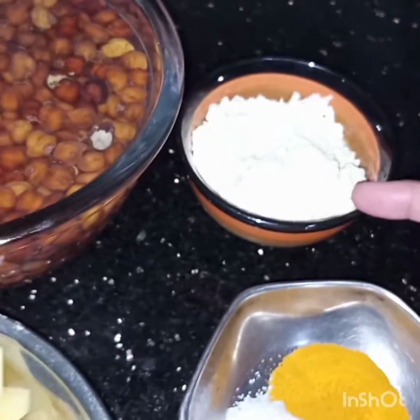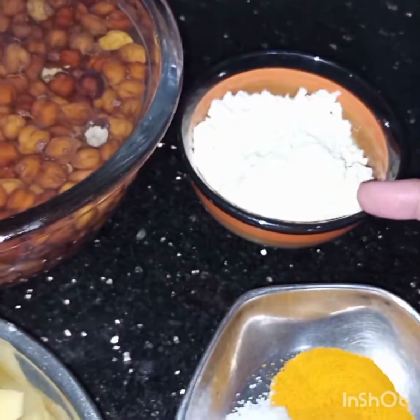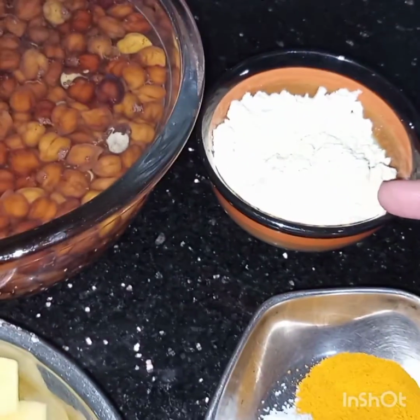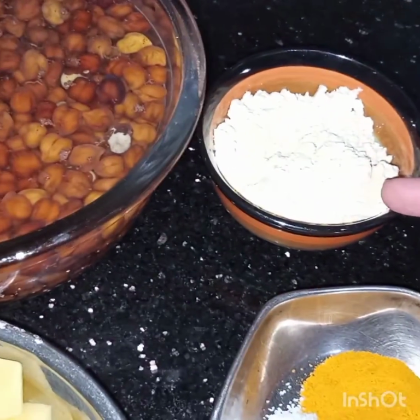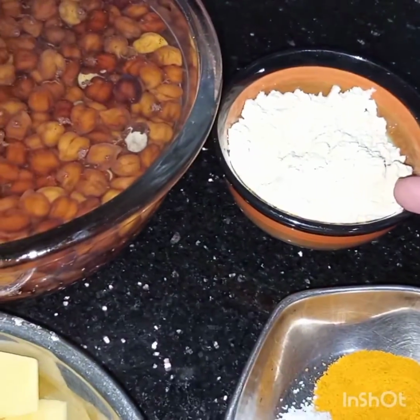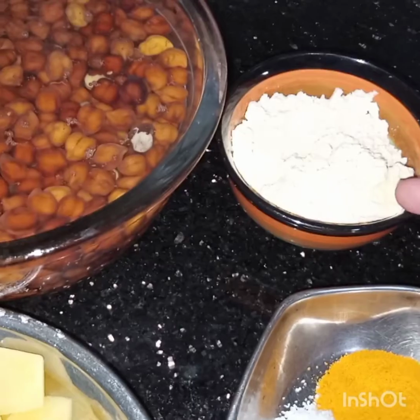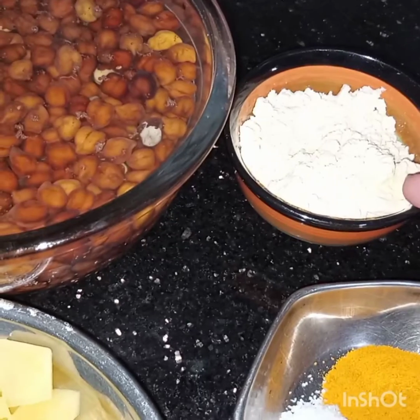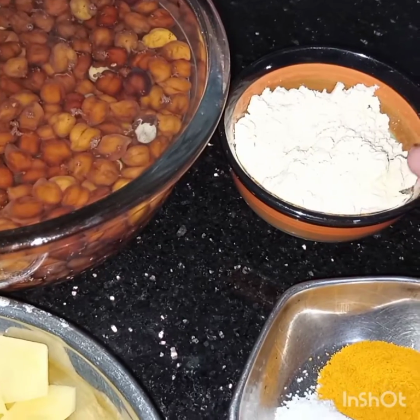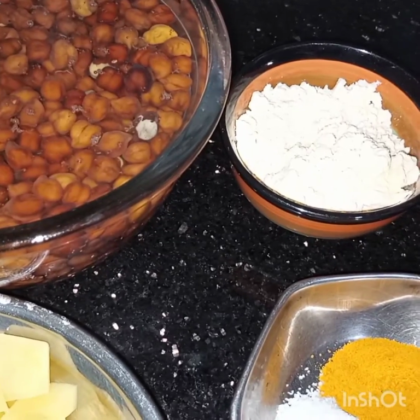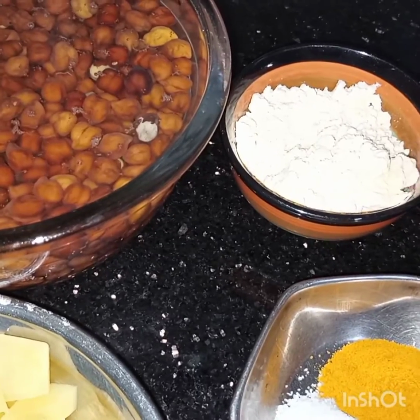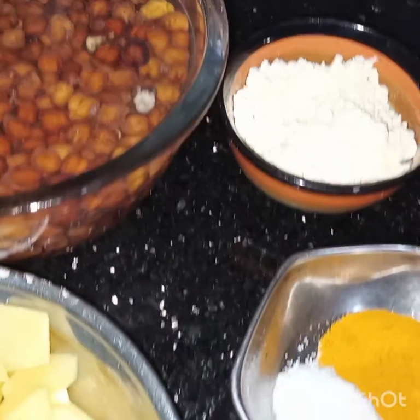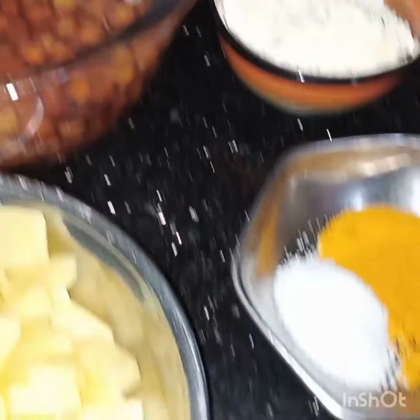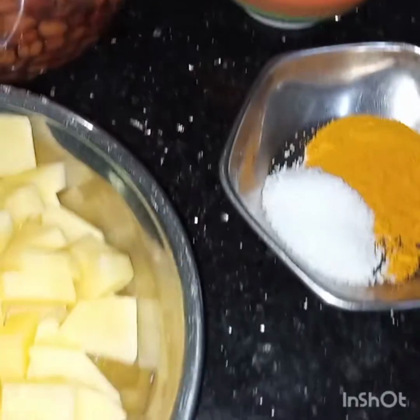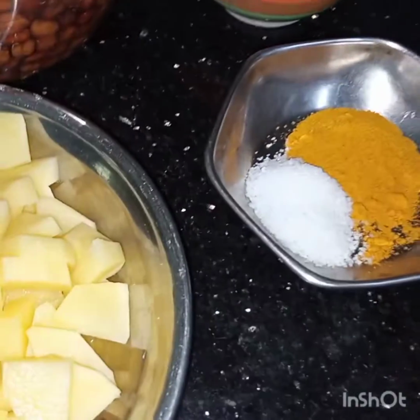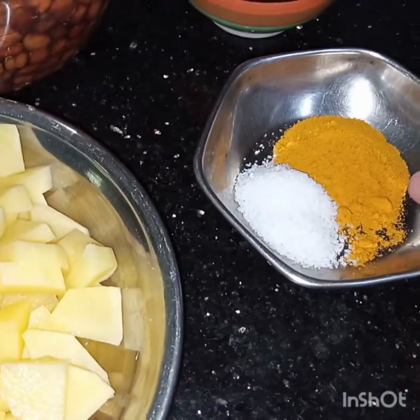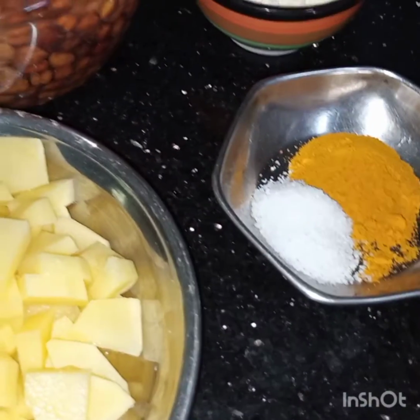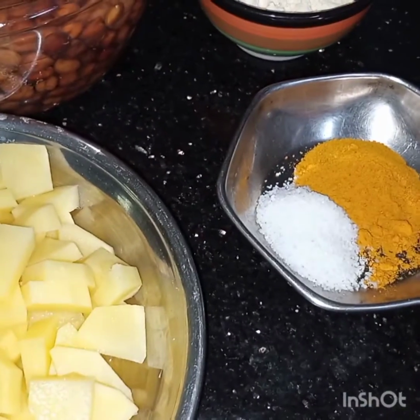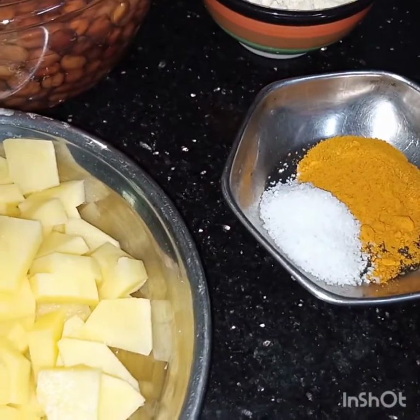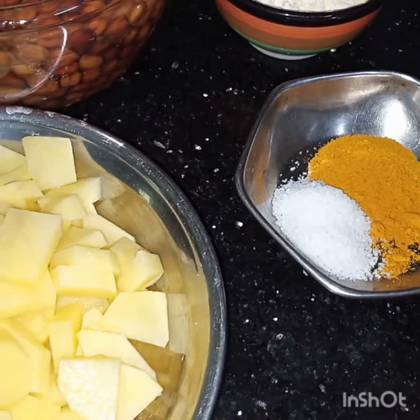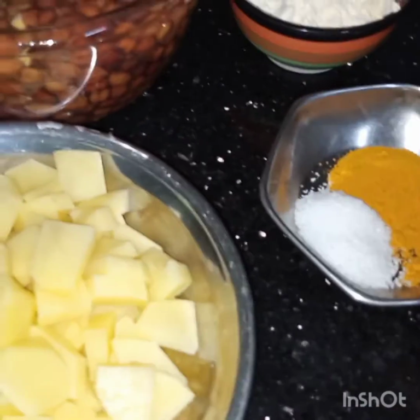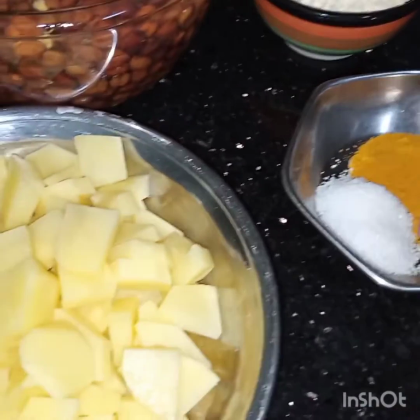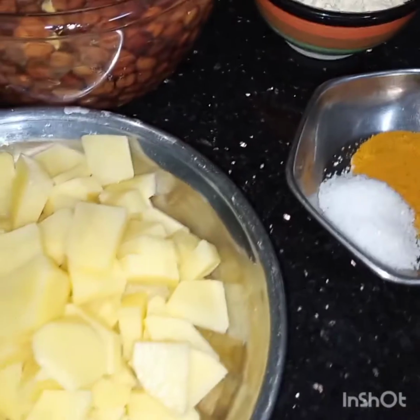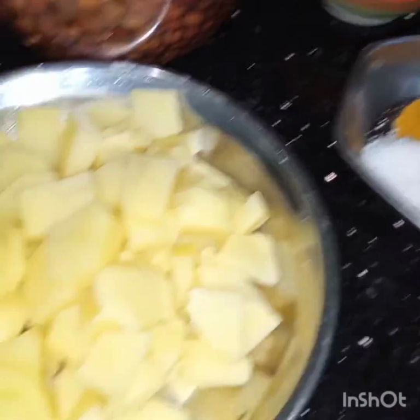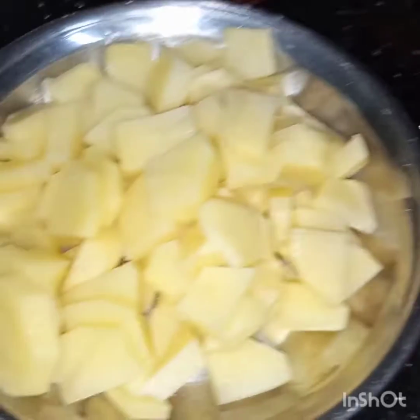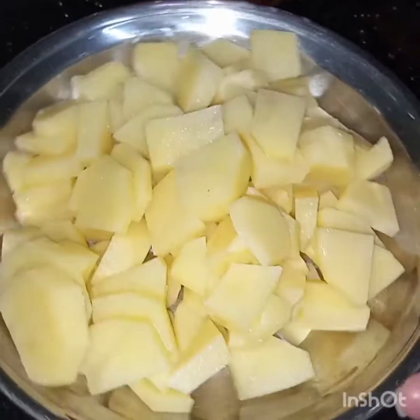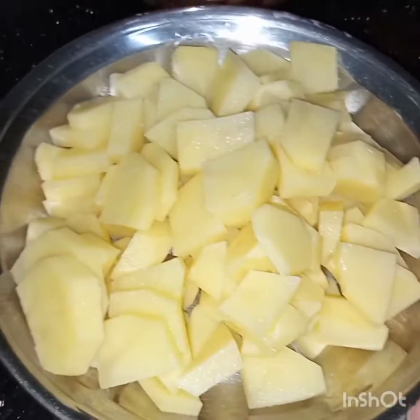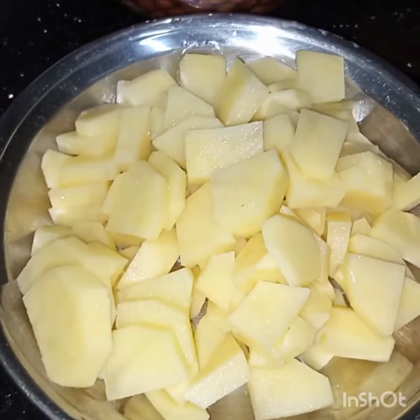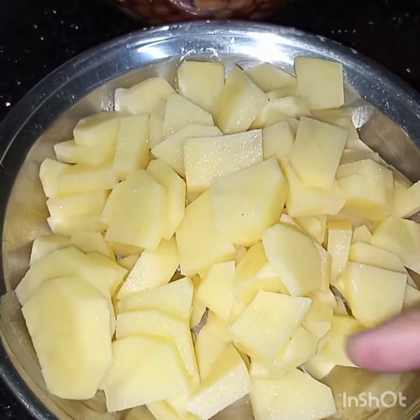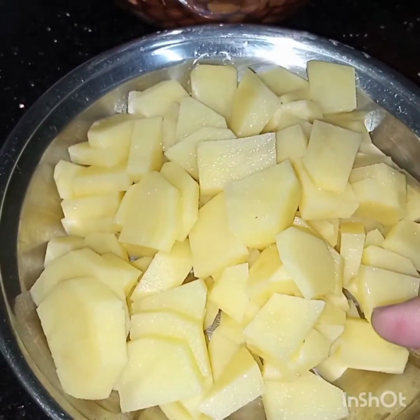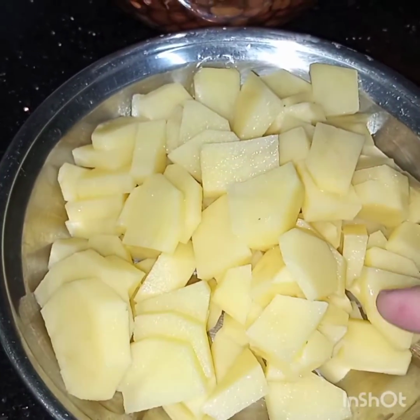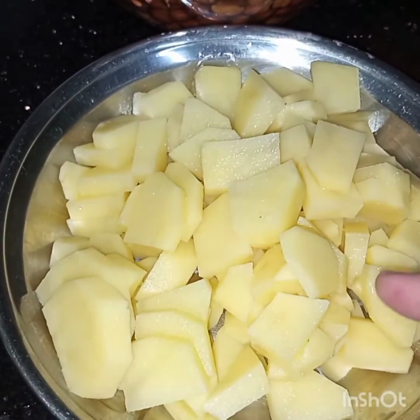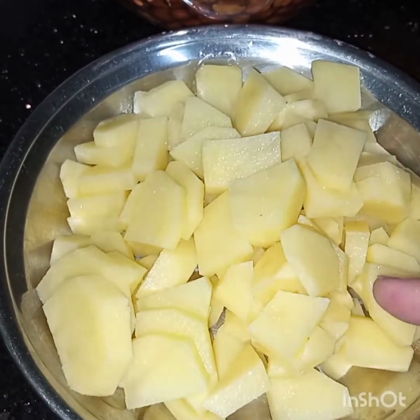The other ingredients are: 2 tablespoons of gram flour, 1 teaspoon of turmeric, salt to taste, and 3 medium size potatoes.